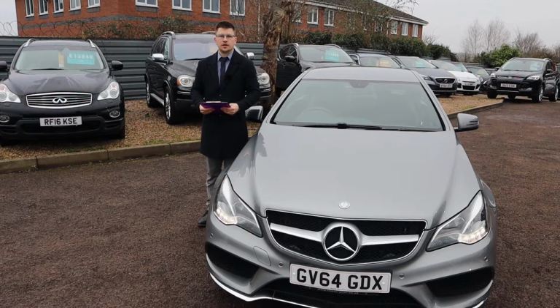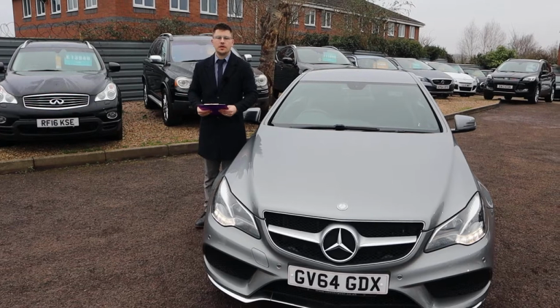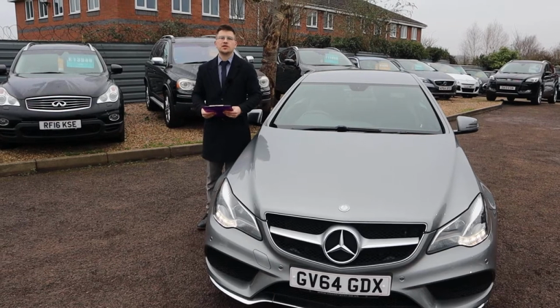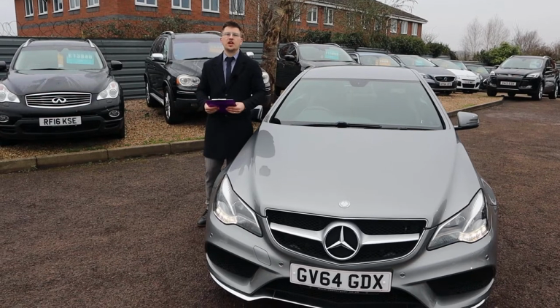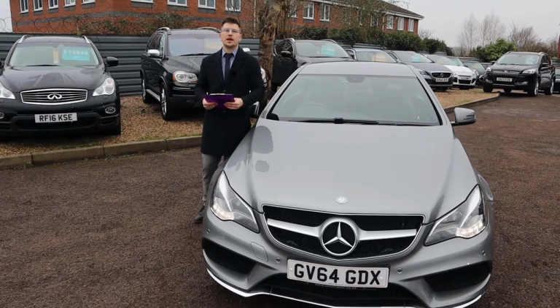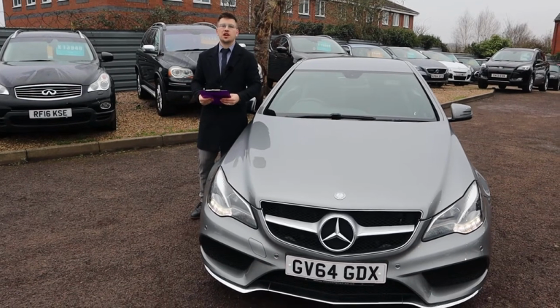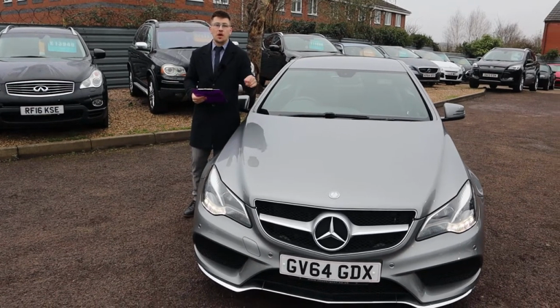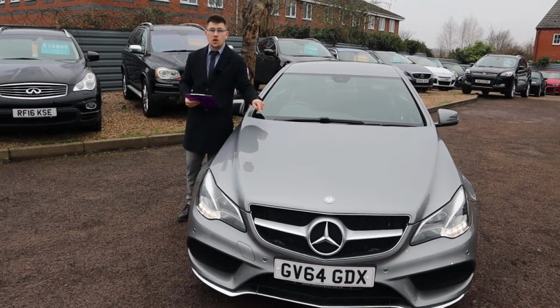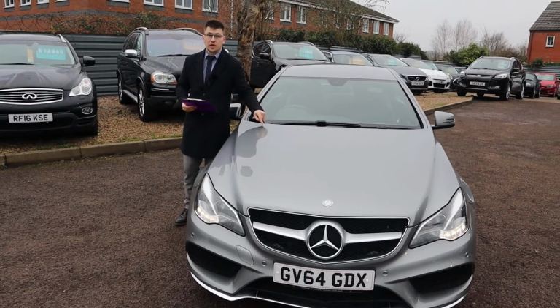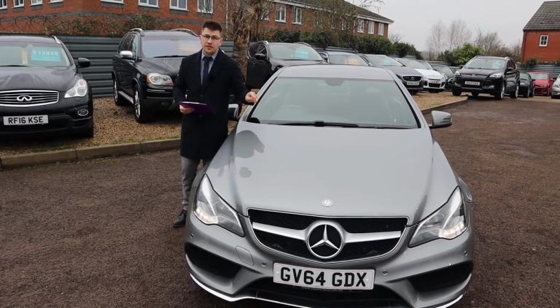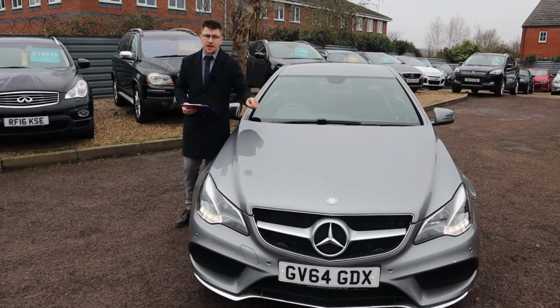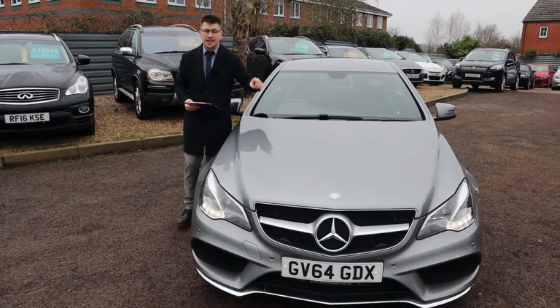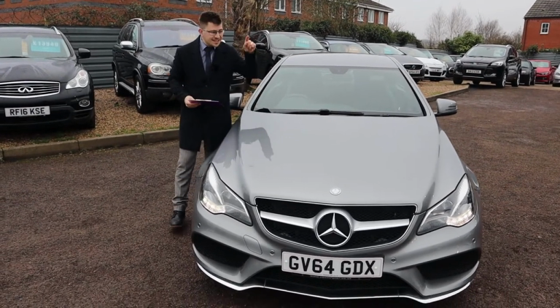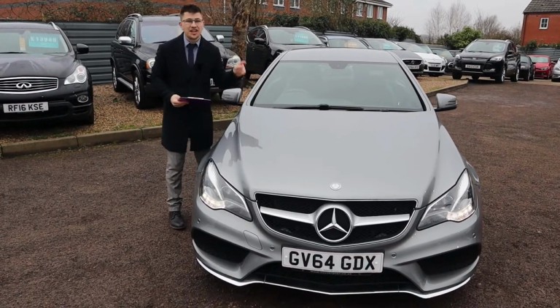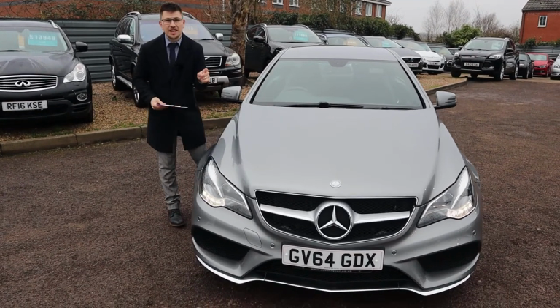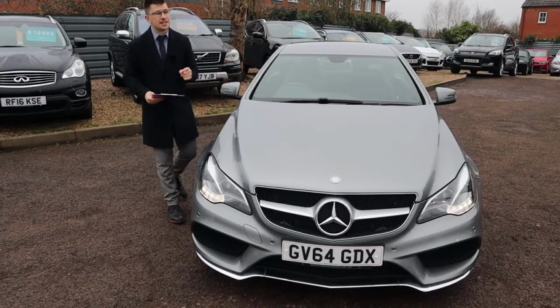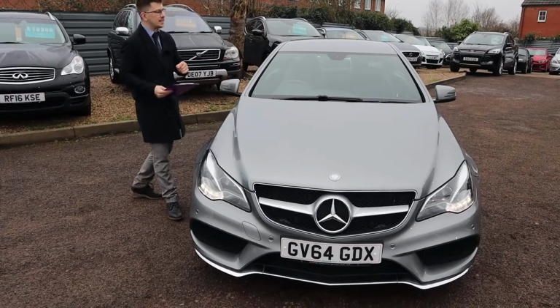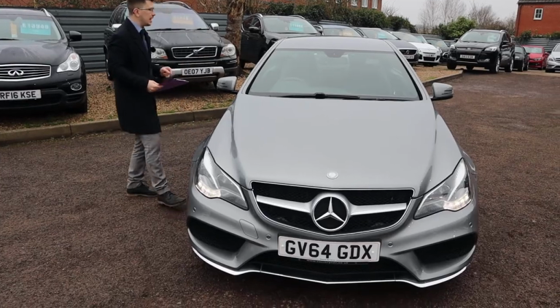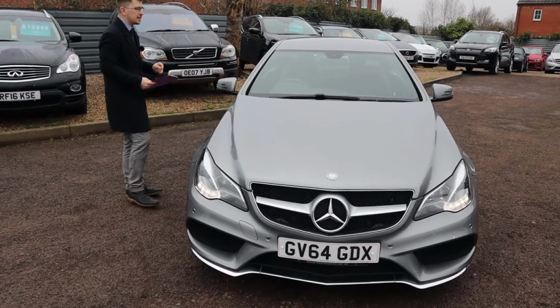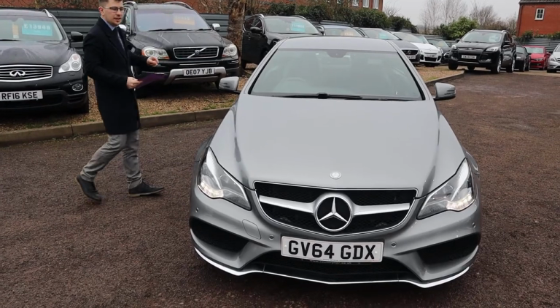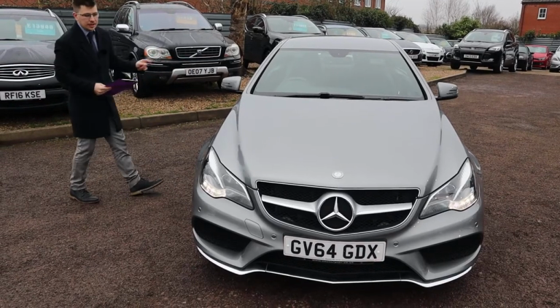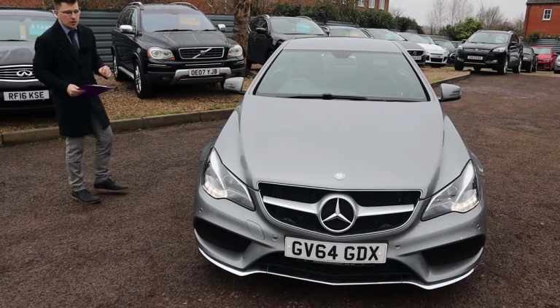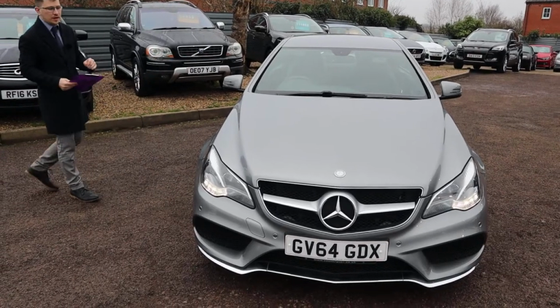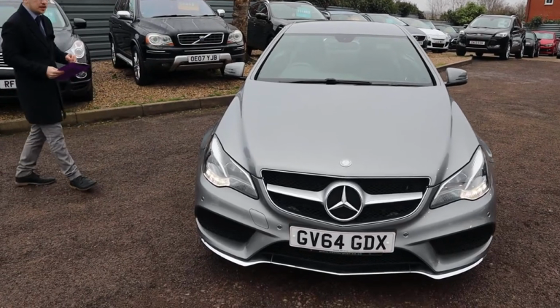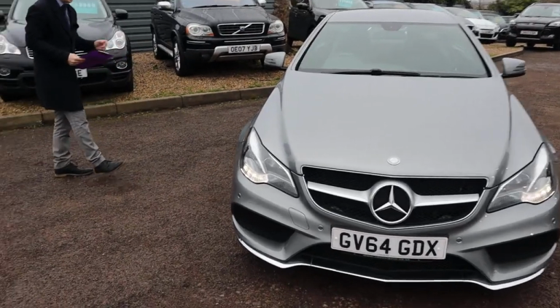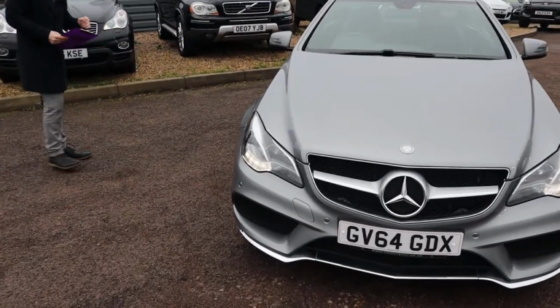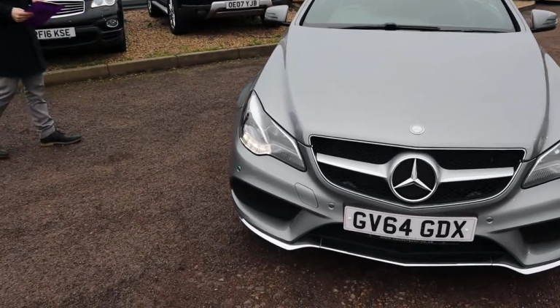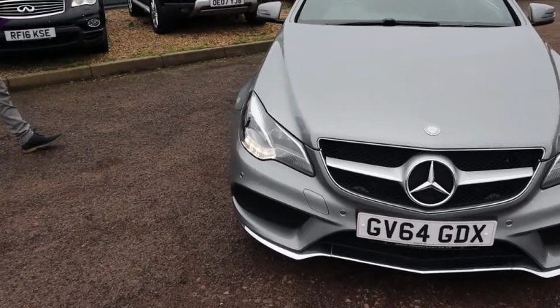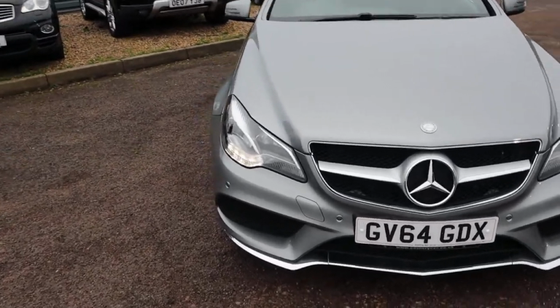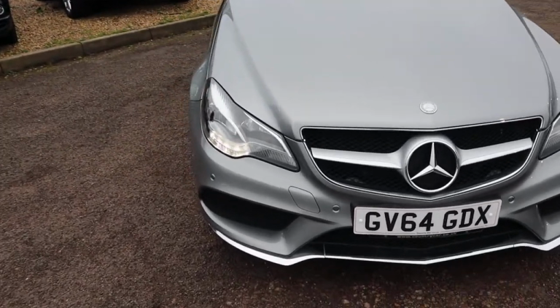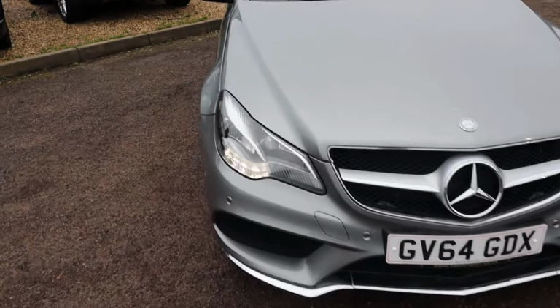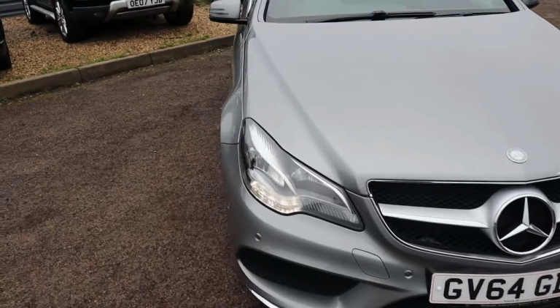Welcome to Country Car, my name's Tom. What a treat we have for you today — a stunning Mercedes E-Class. I'm going to give you a walk around it and show you a few of the features and the general condition of it.